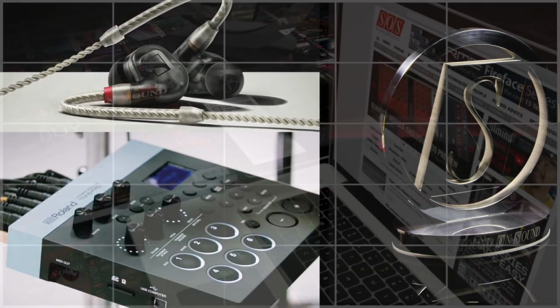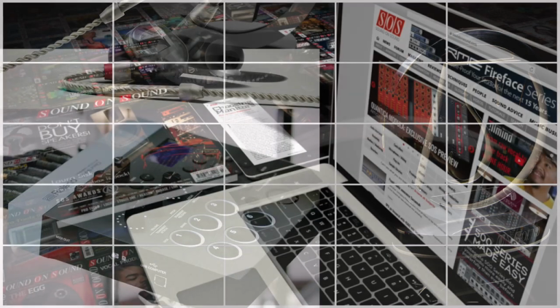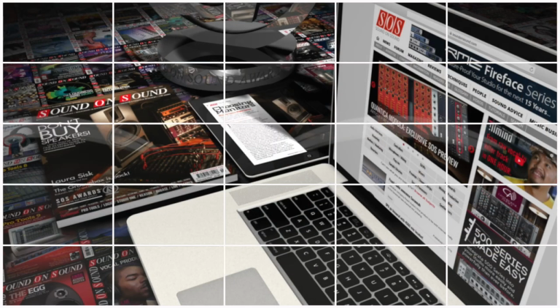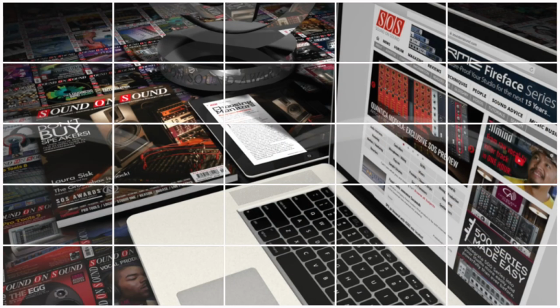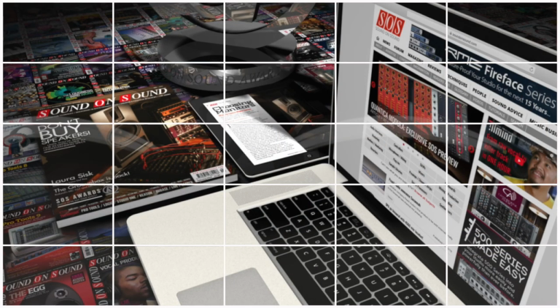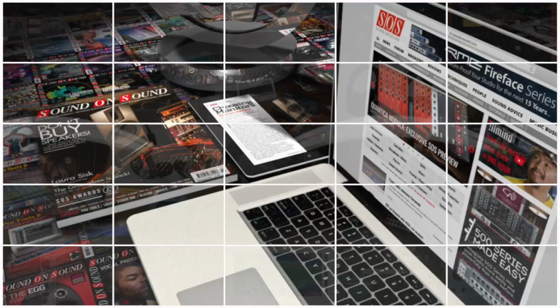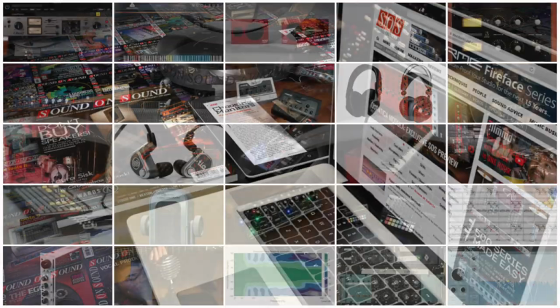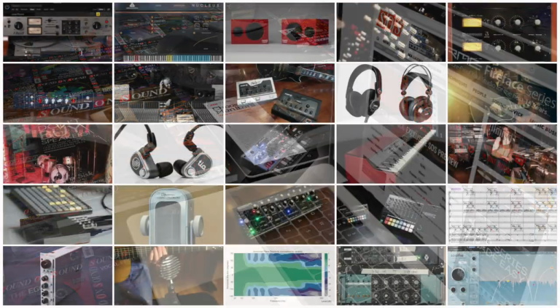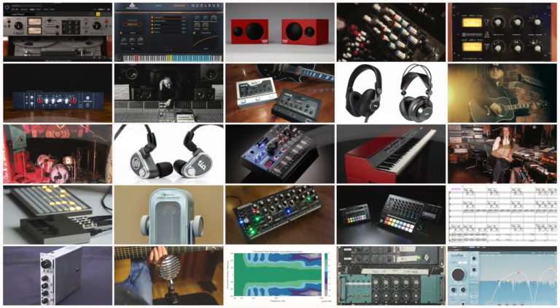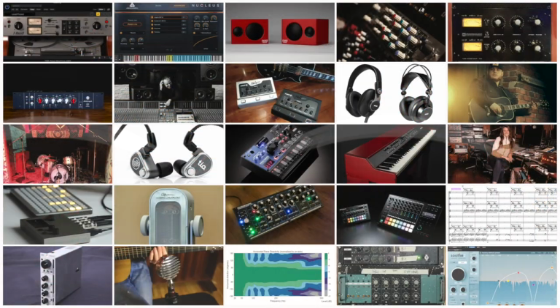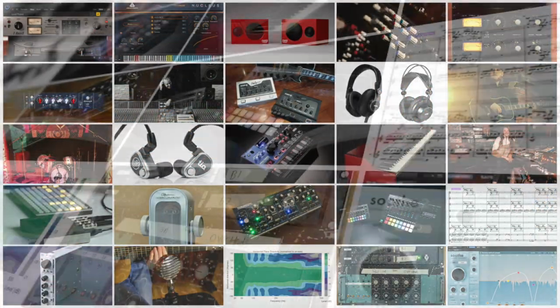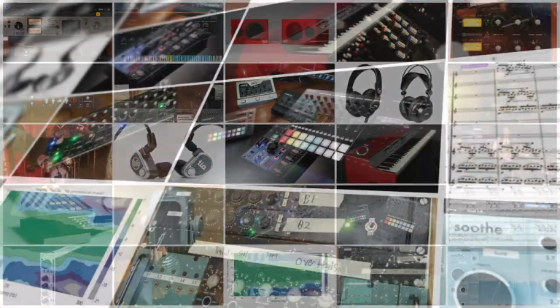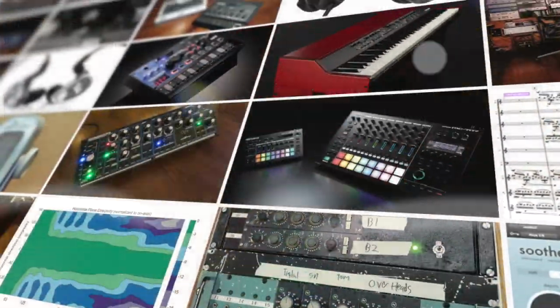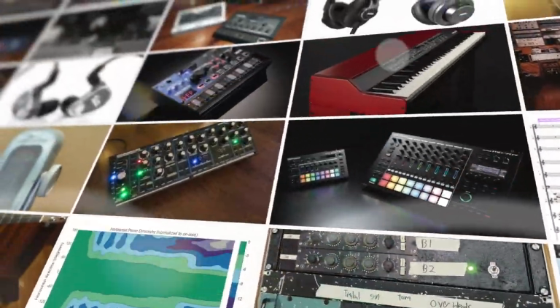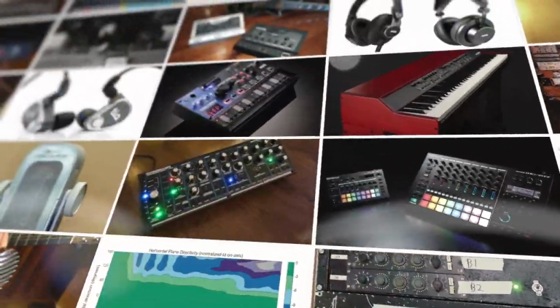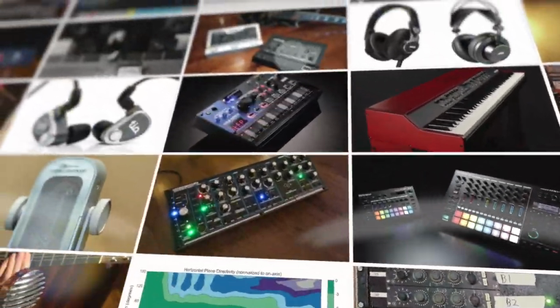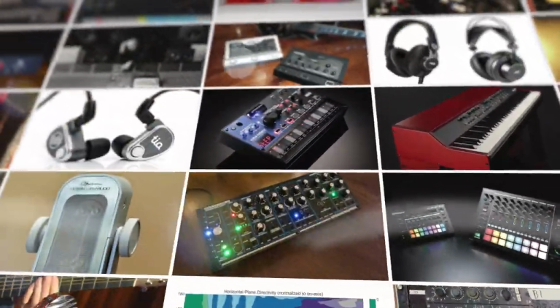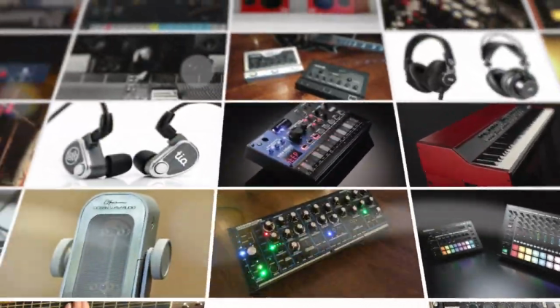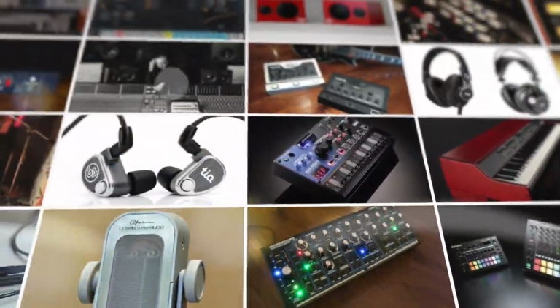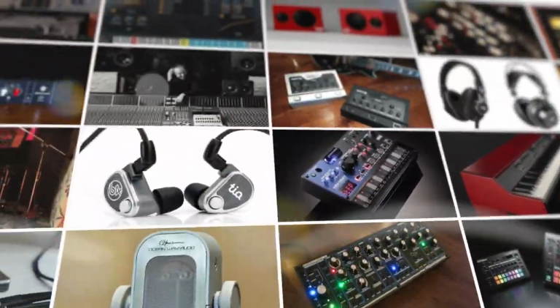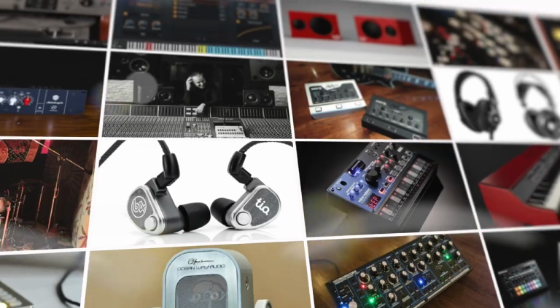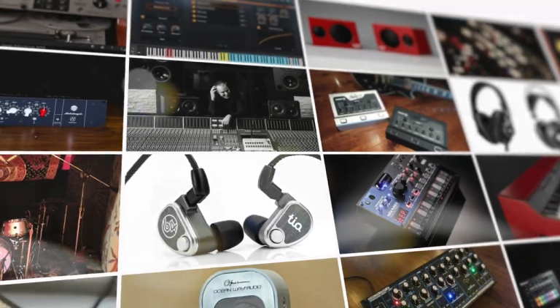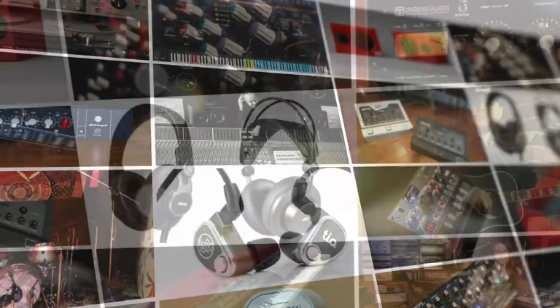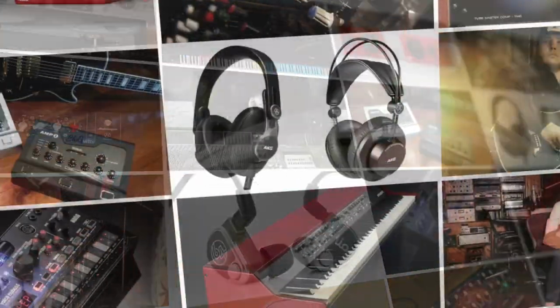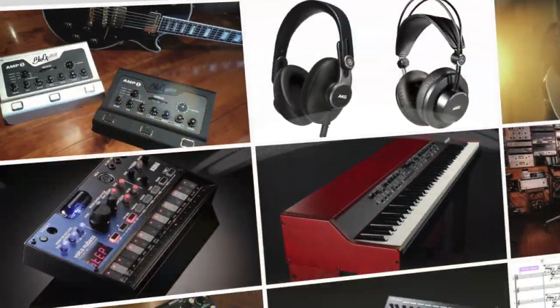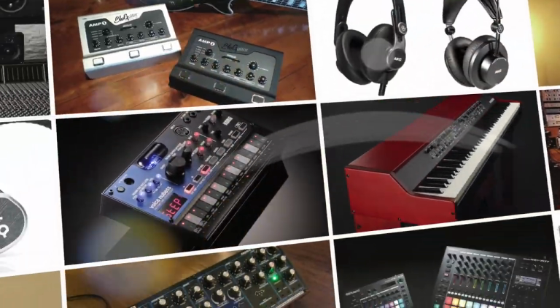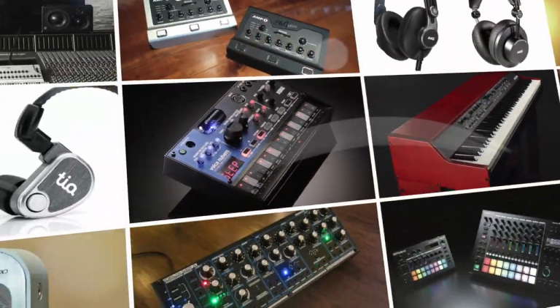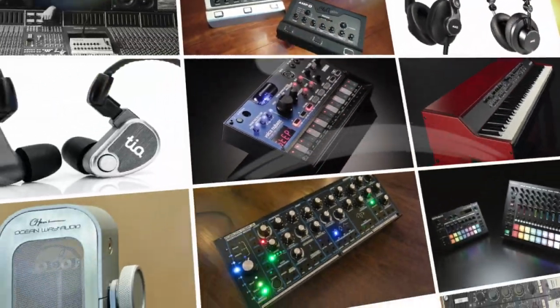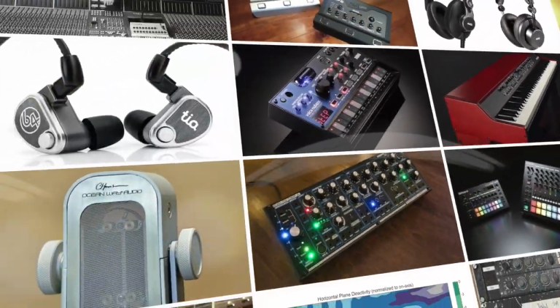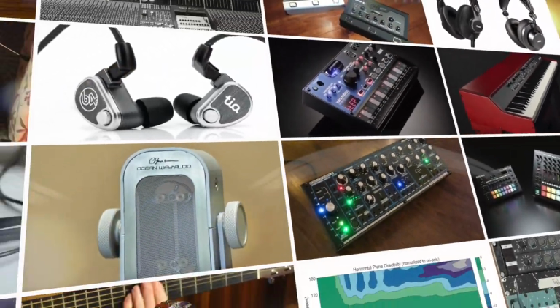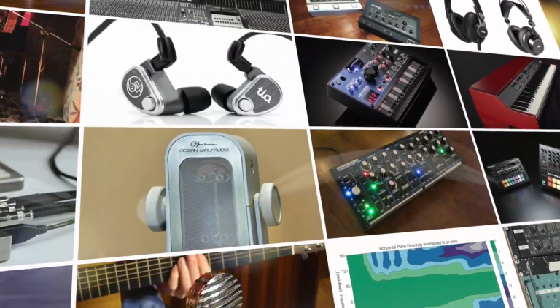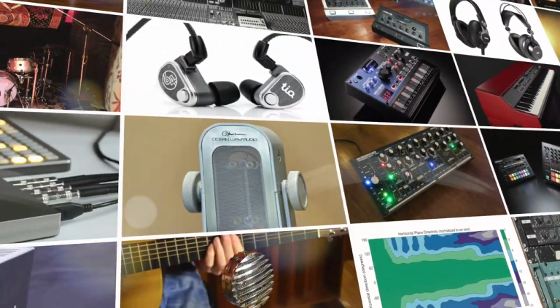You'll find all this and more in the February 2020 issue of Sound on Sound. Read it now in print at soundonsound.com, via the Sound on Sound app, or download the full issue PDF from the website. Thanks for watching.